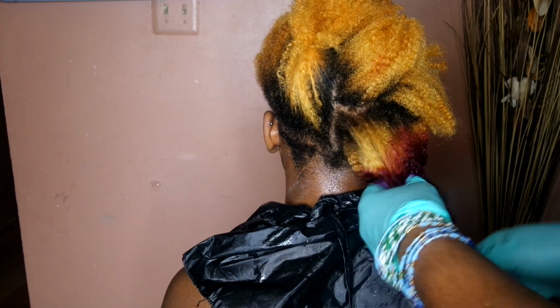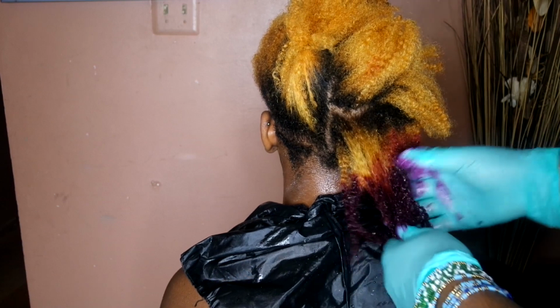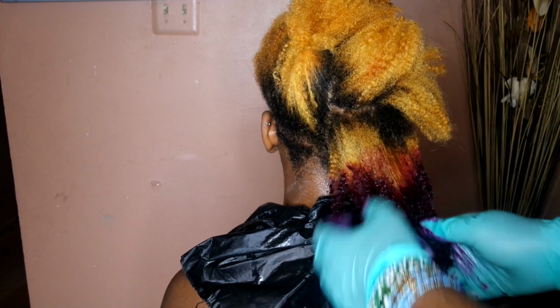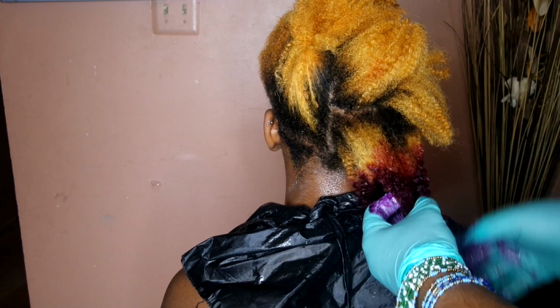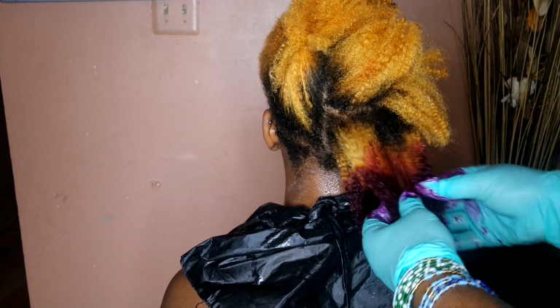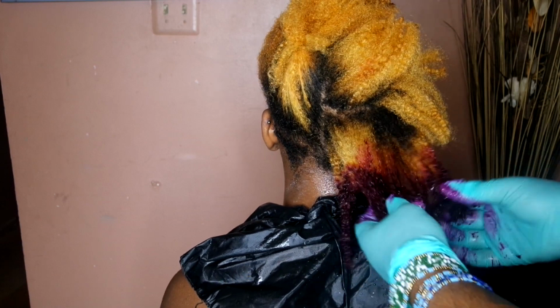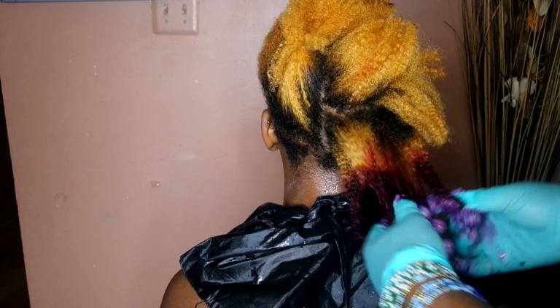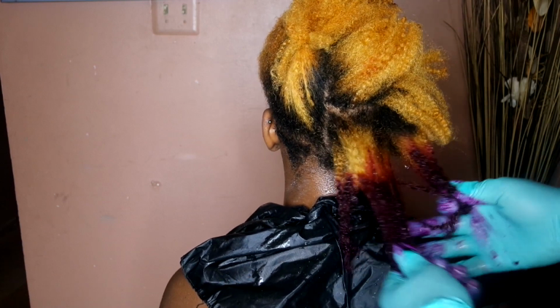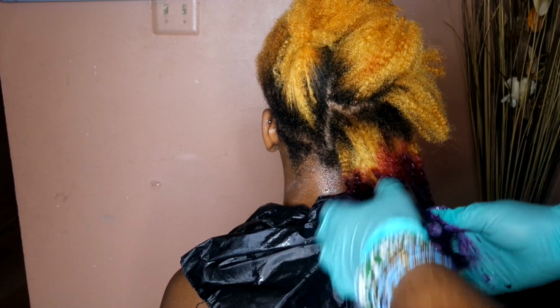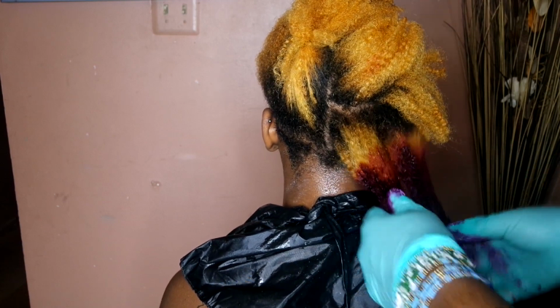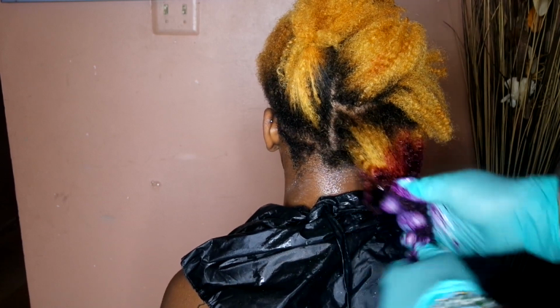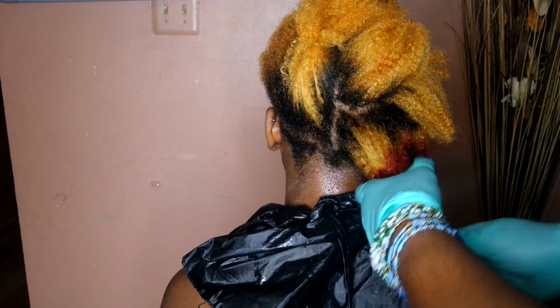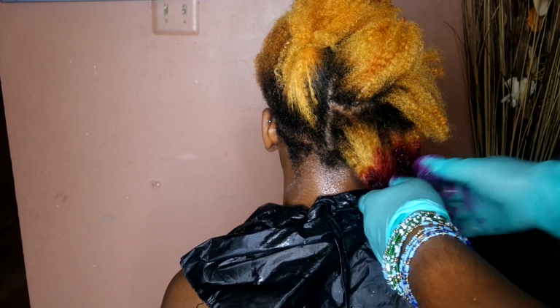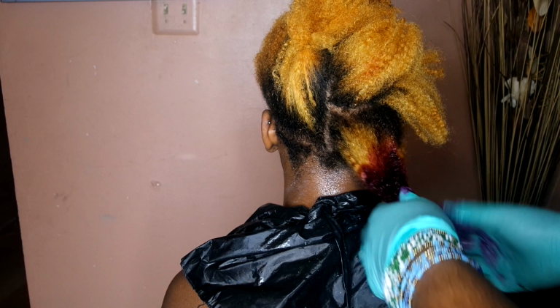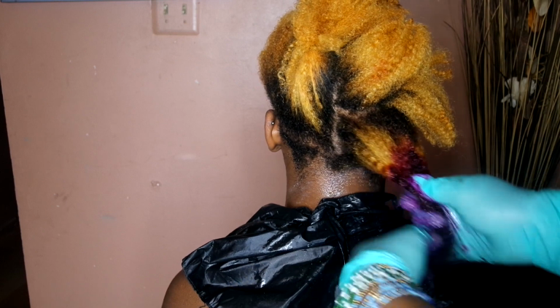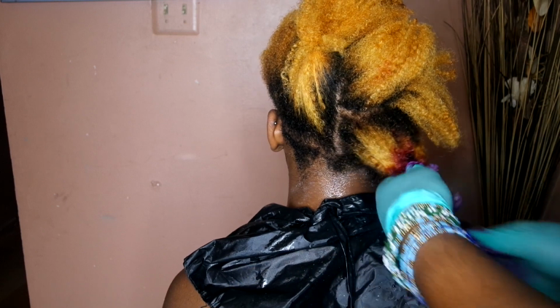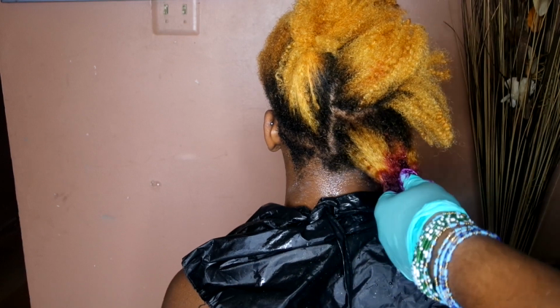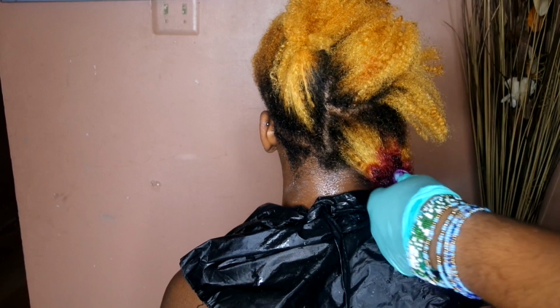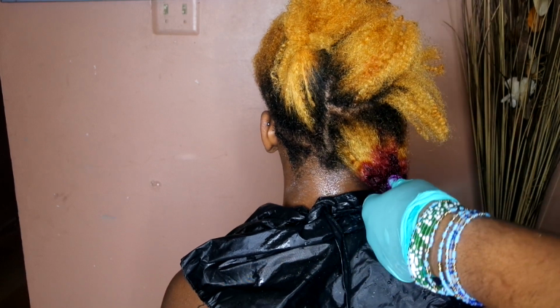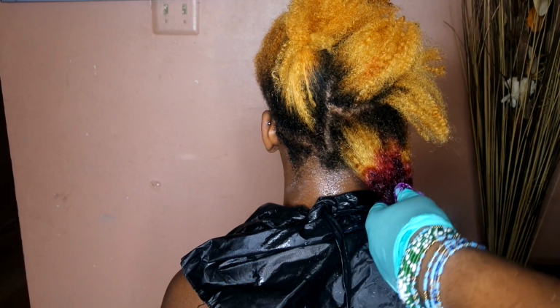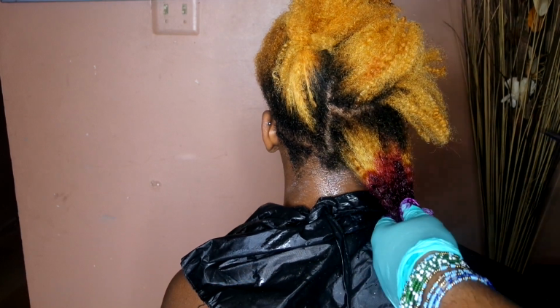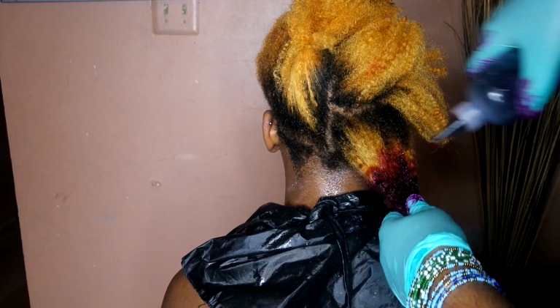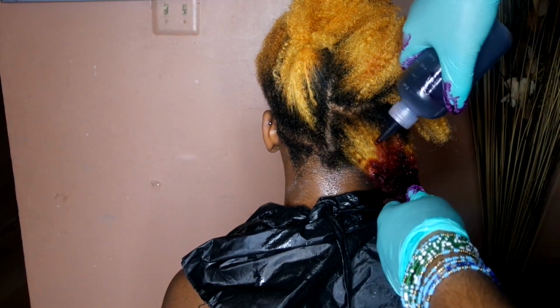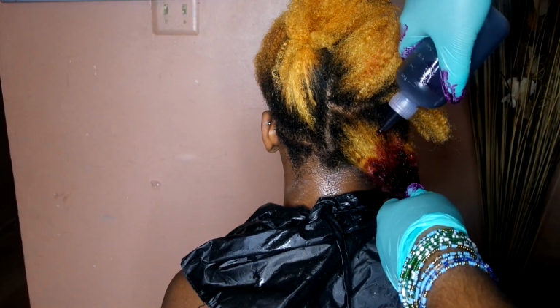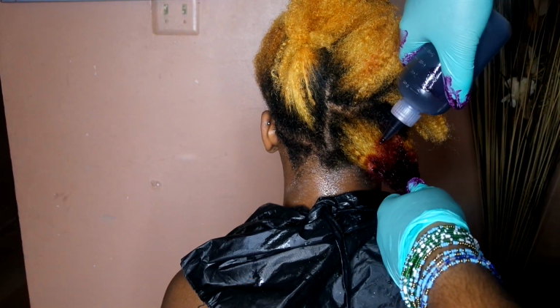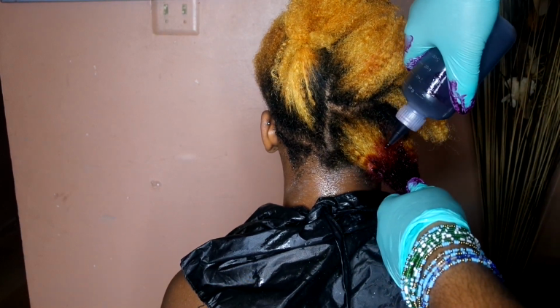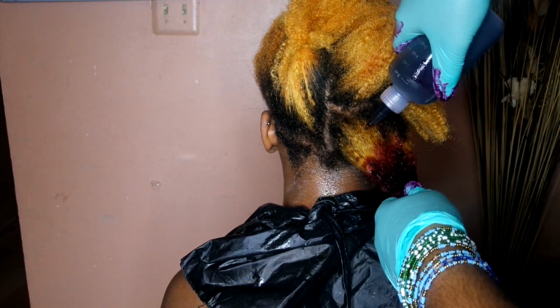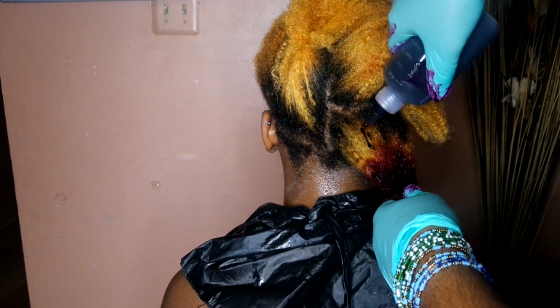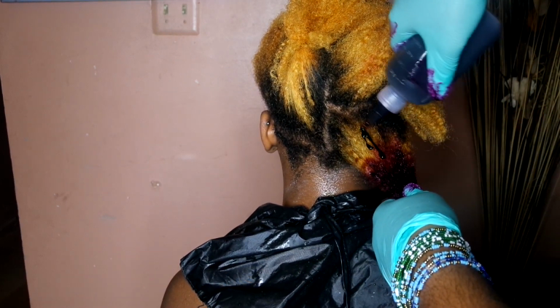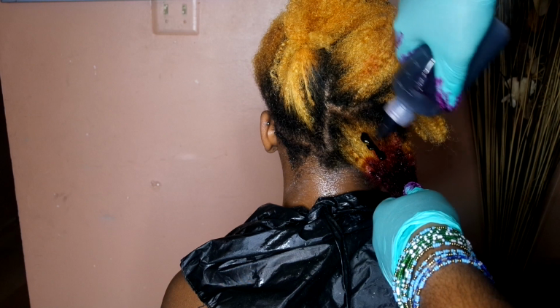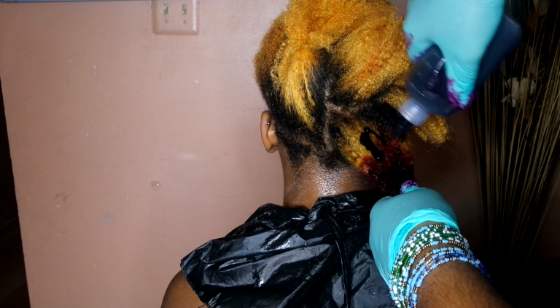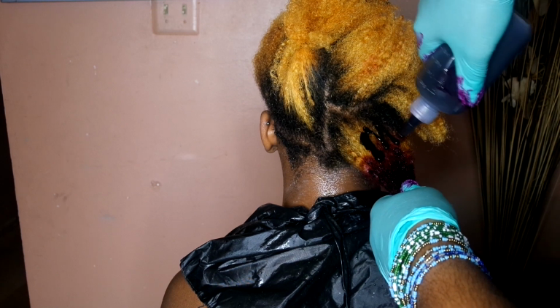I'm just working the color in, making sure I get every strand, so my sister is not walking around with half purple, half blonde hair. Take your time. Take your time. Patience is key.